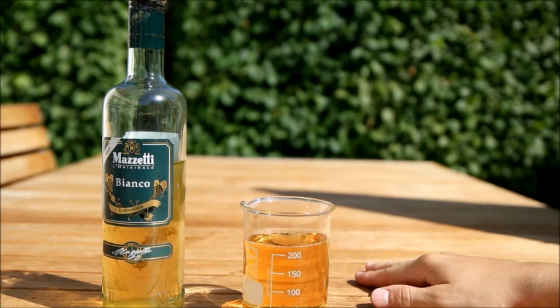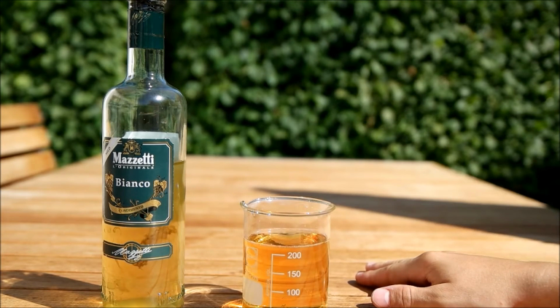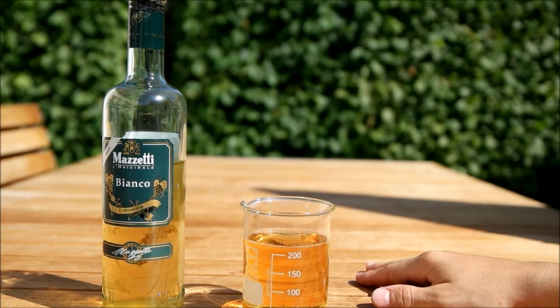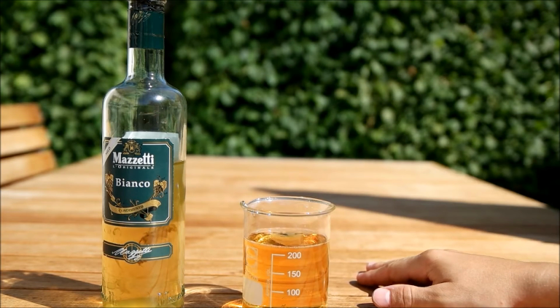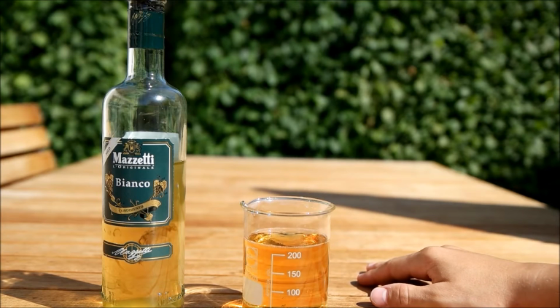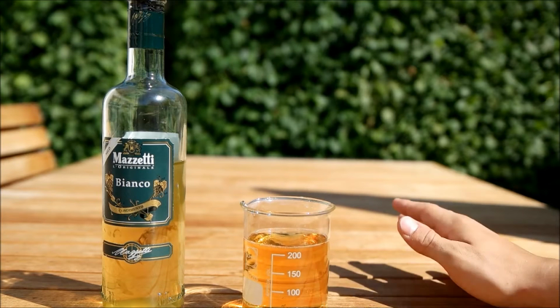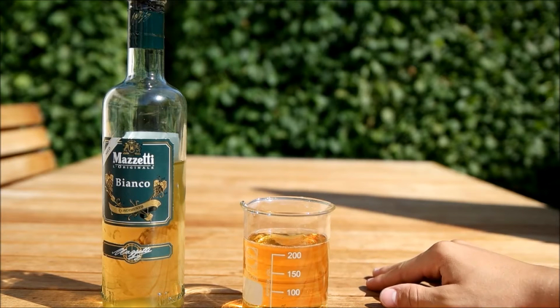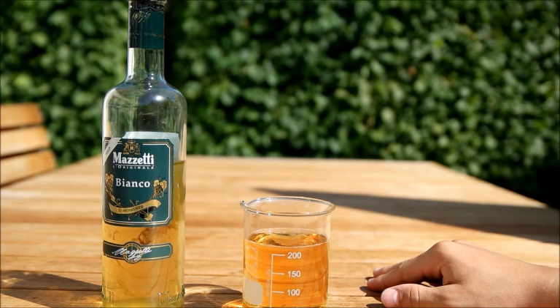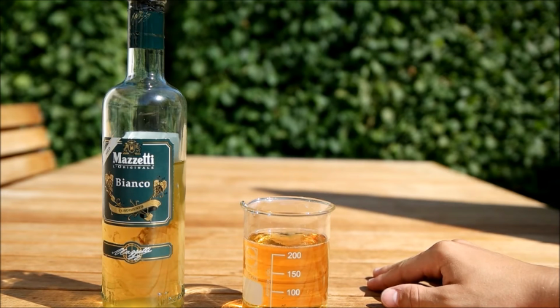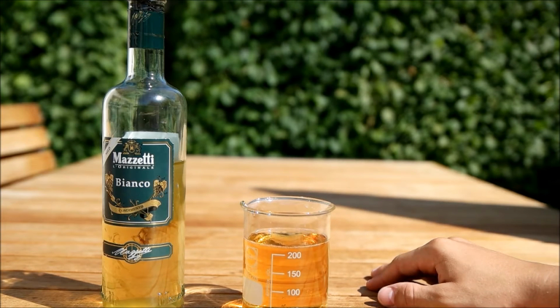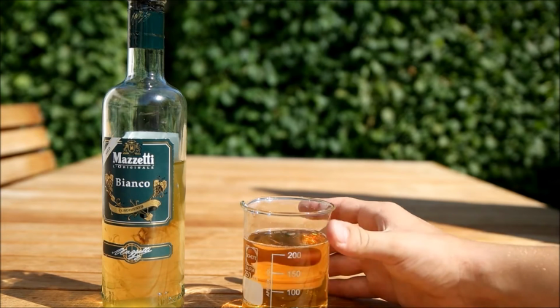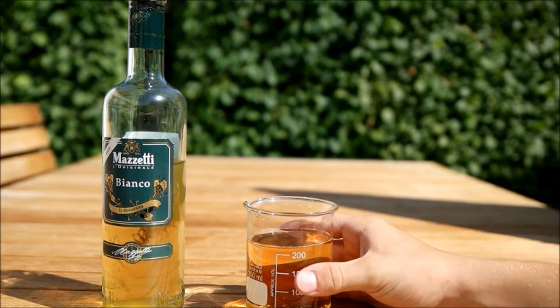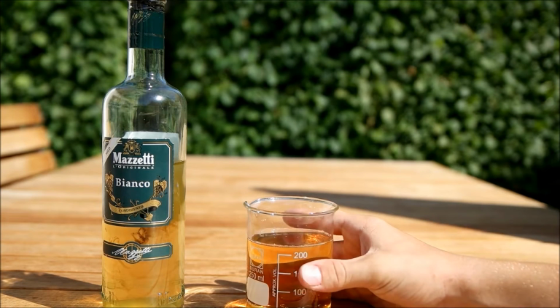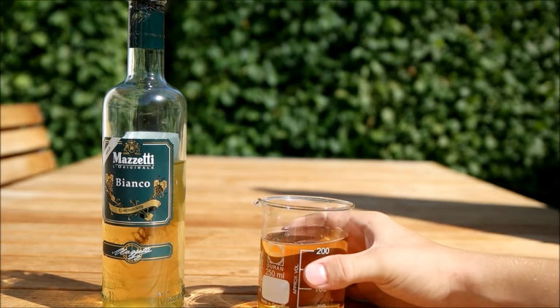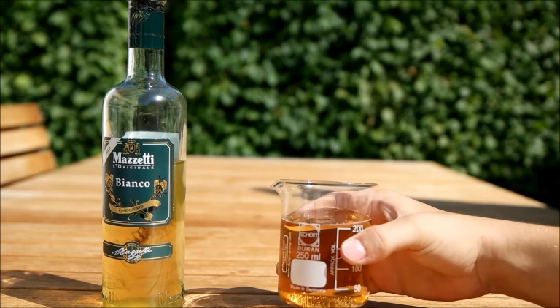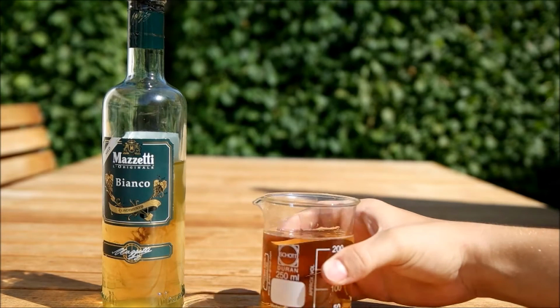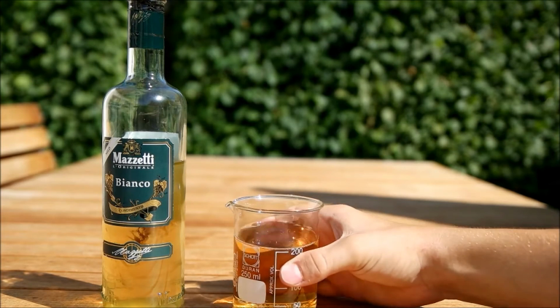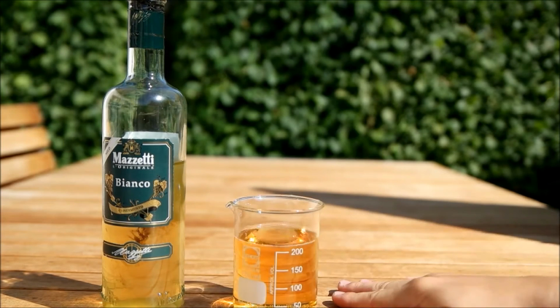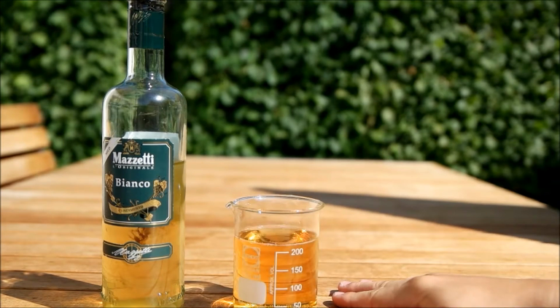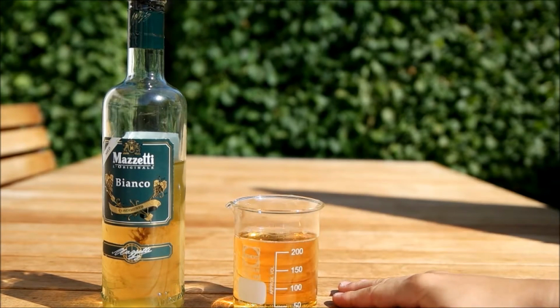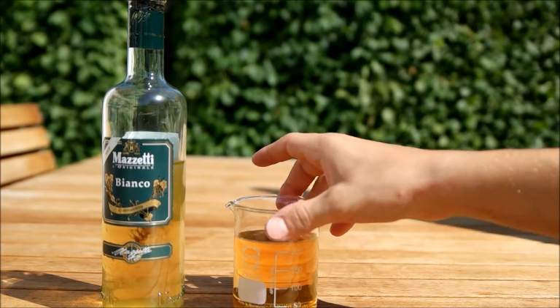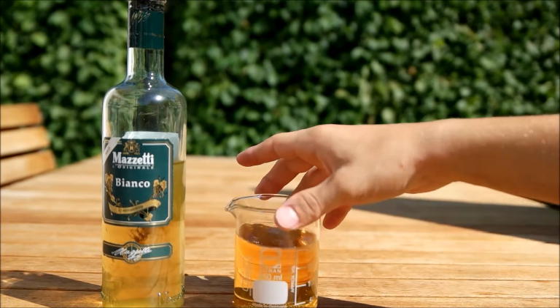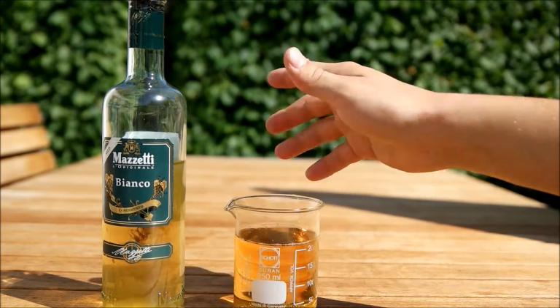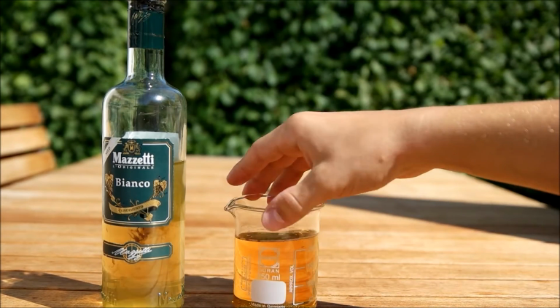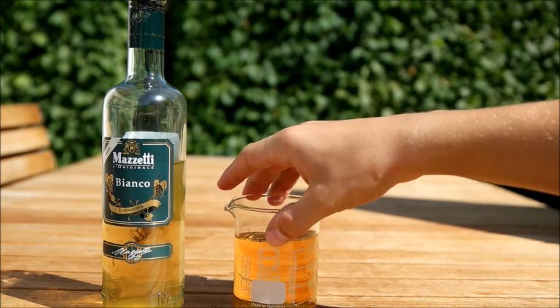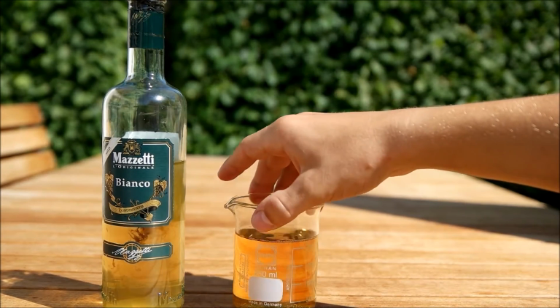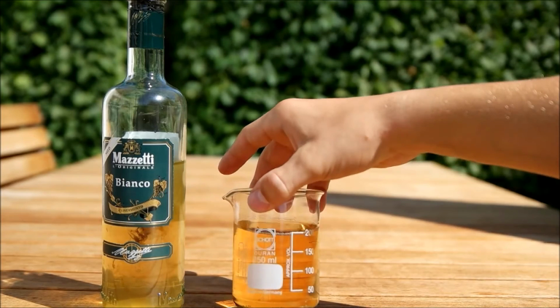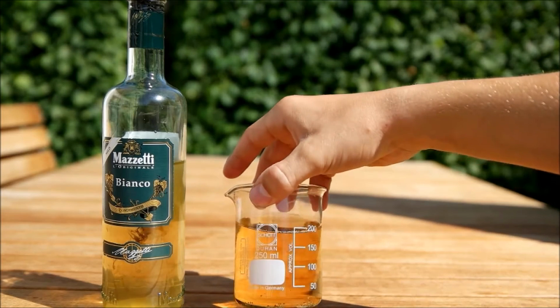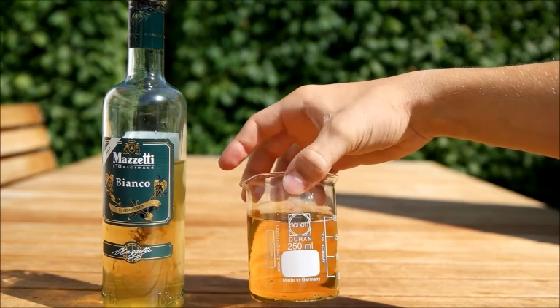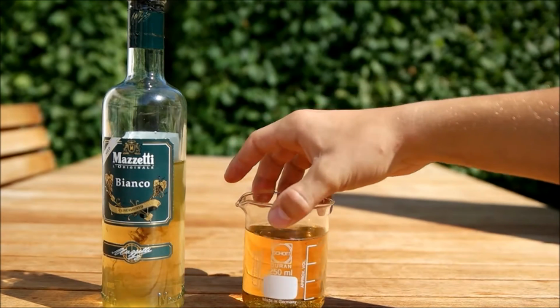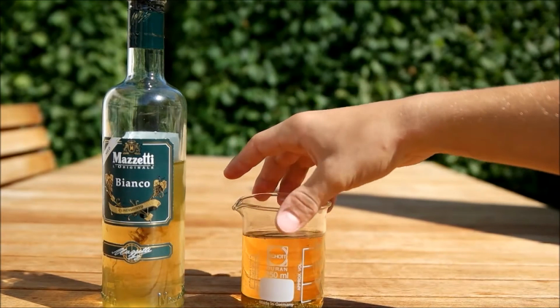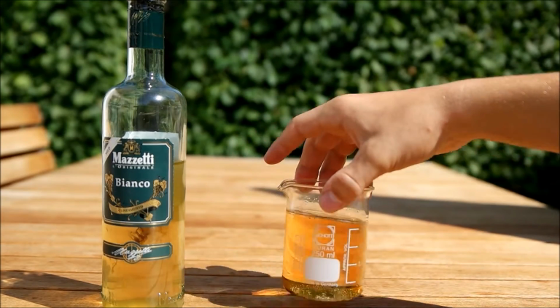Put the drops on a Bromothymol Blue Agar plate, which I'll show you later how to make. It should indicate an acid, which in turn indicates Acetobacter bacteria.